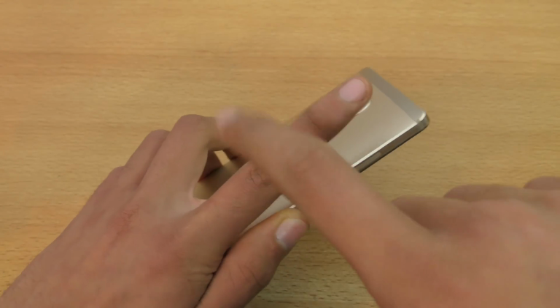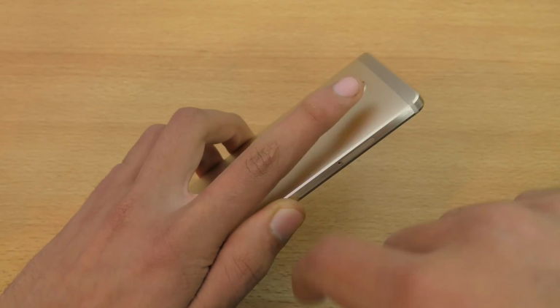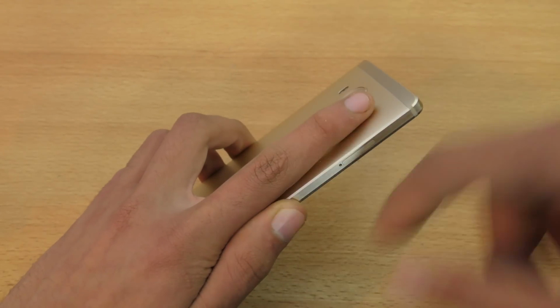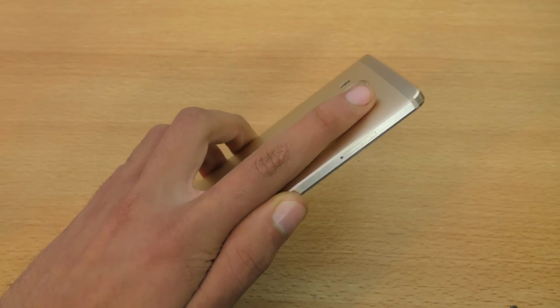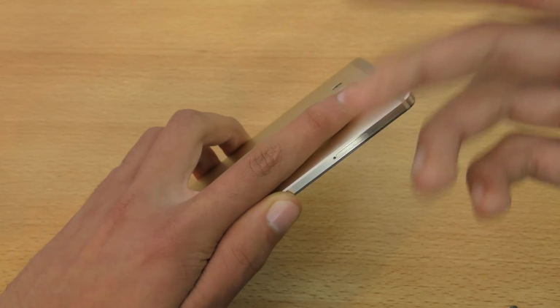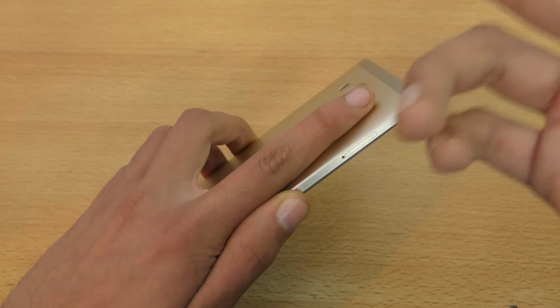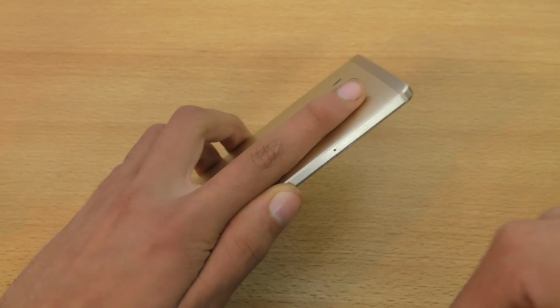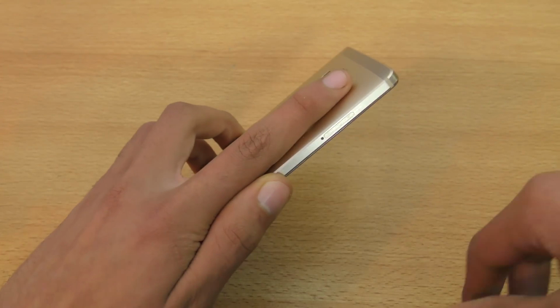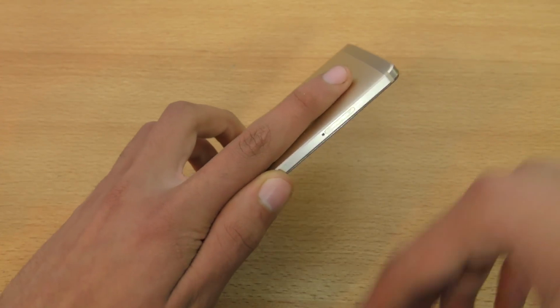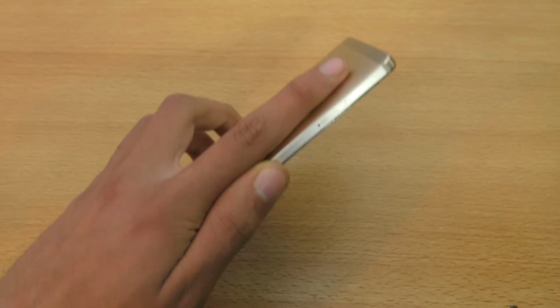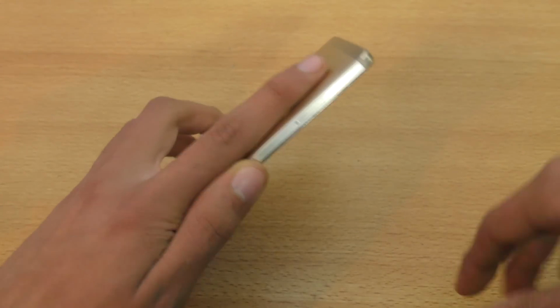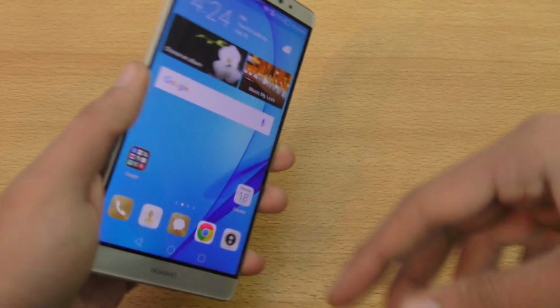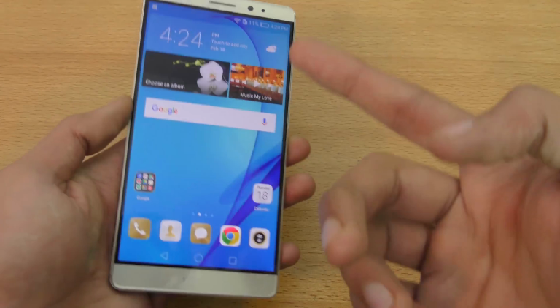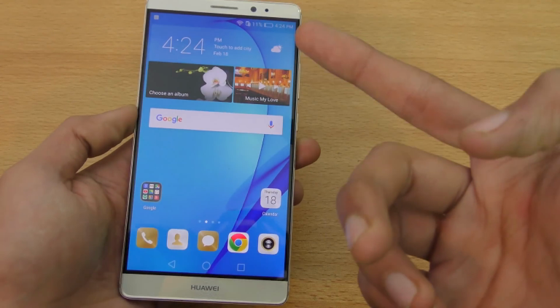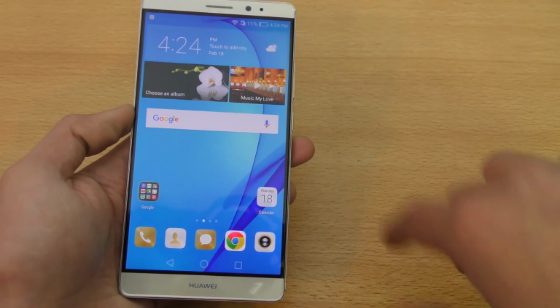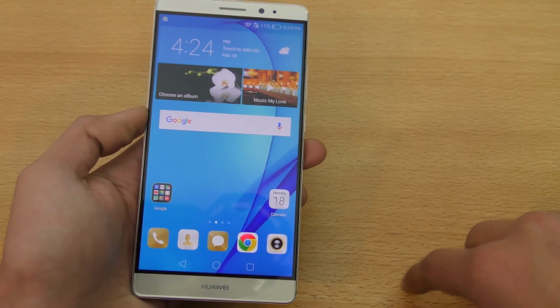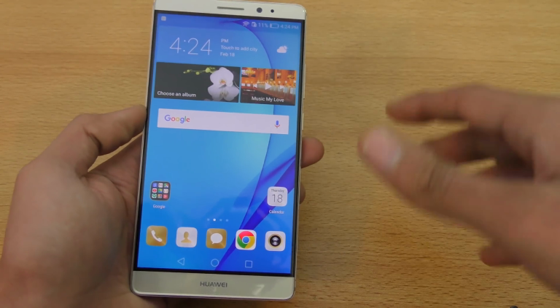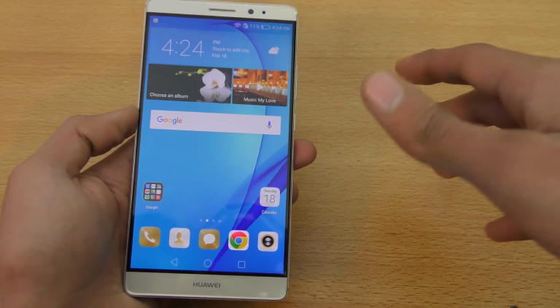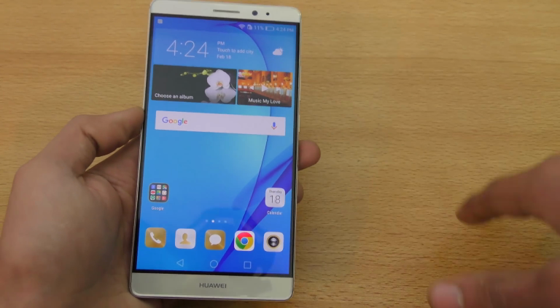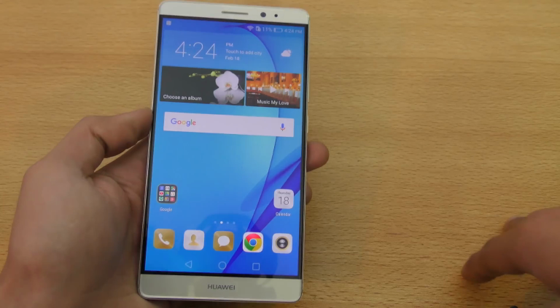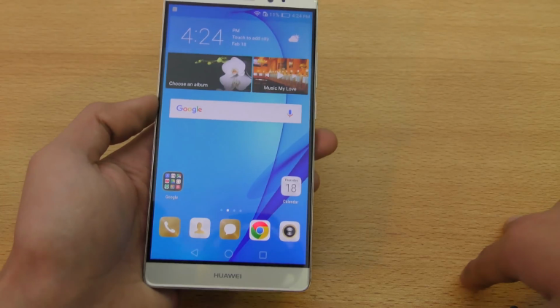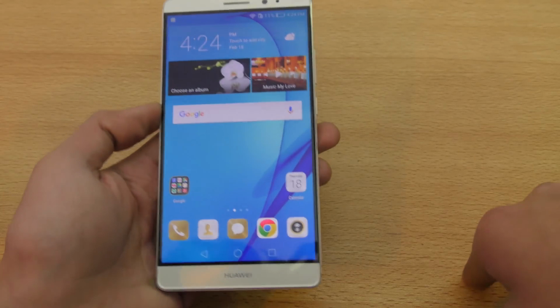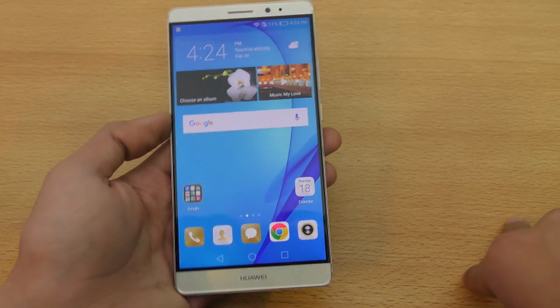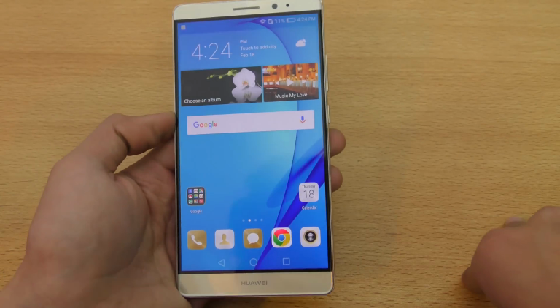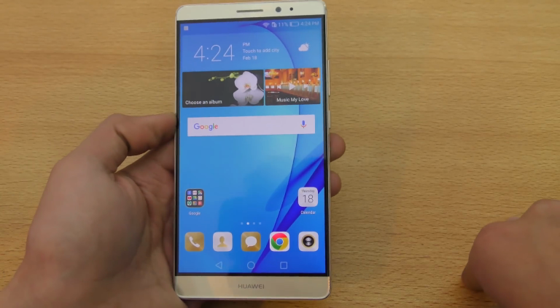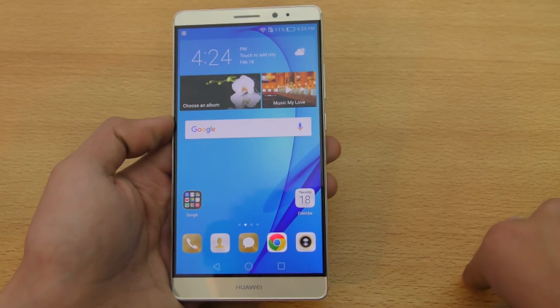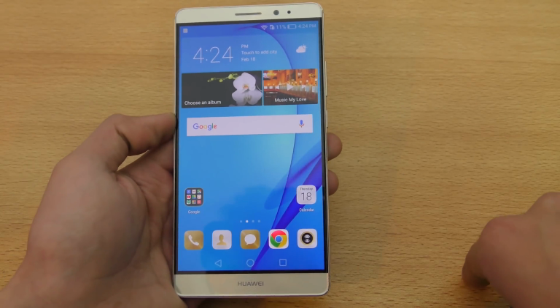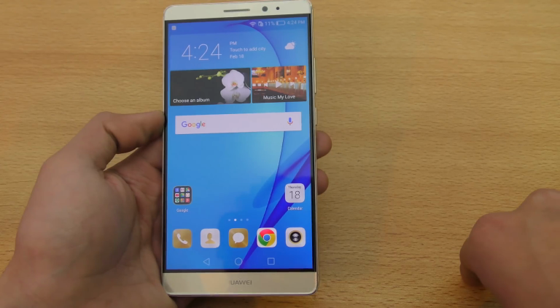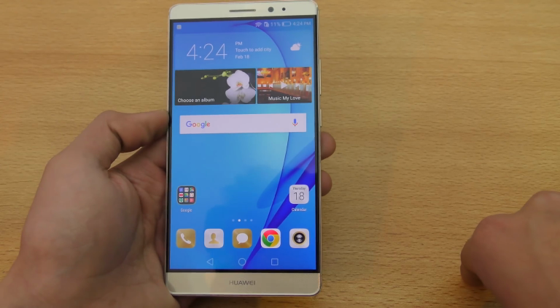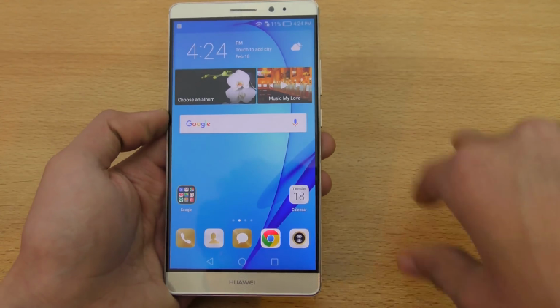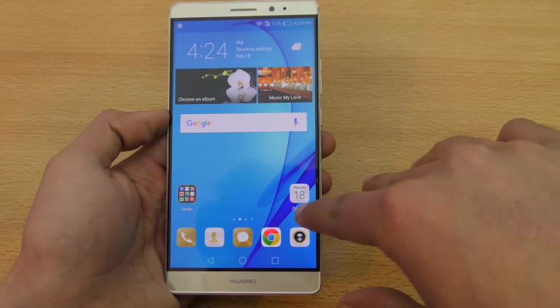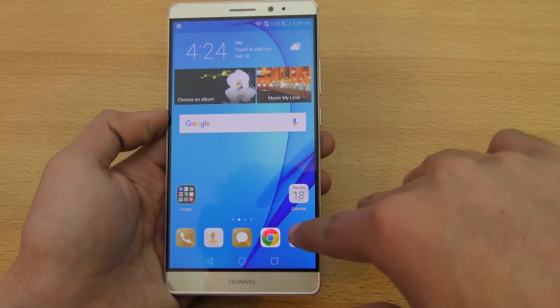If anything happens to one finger — like if an accident happens and your finger gets cut or injured — you can use the backup finger. You have the option to enroll up to five fingers.